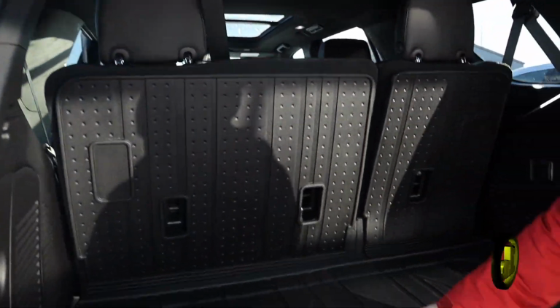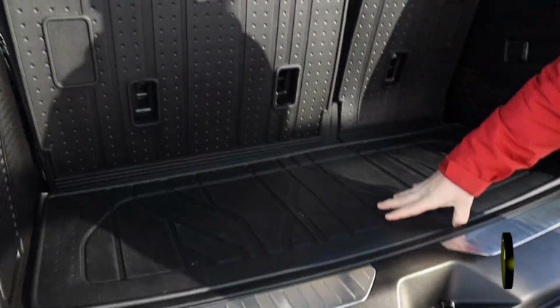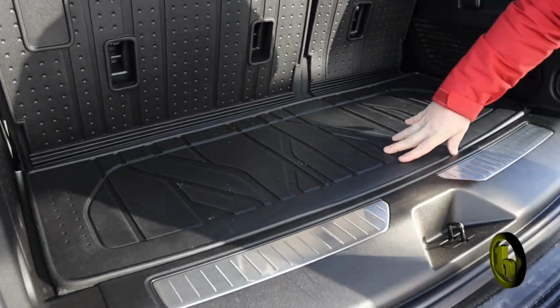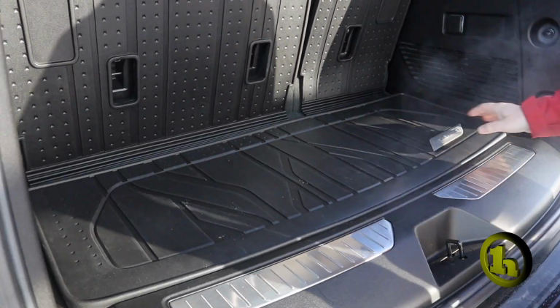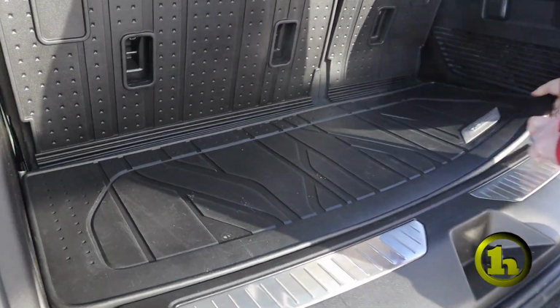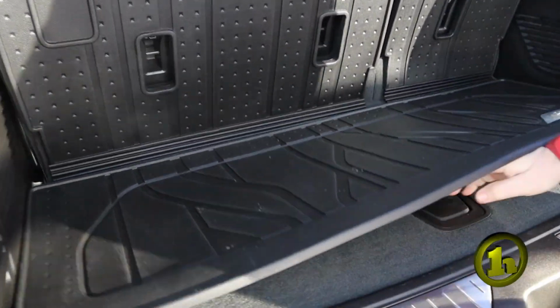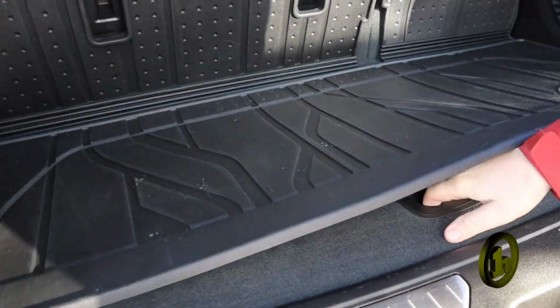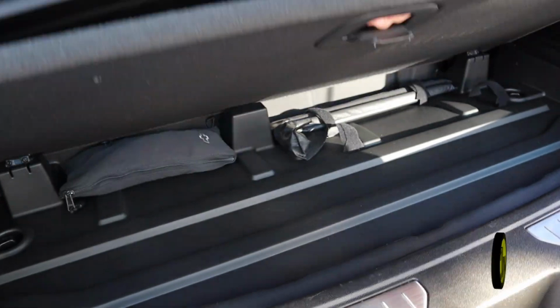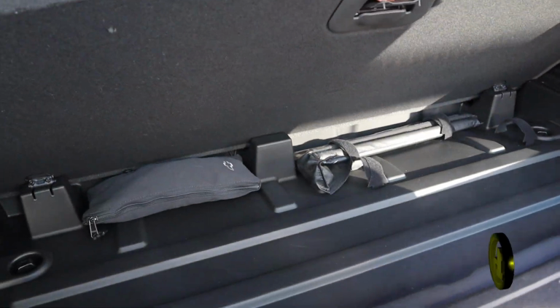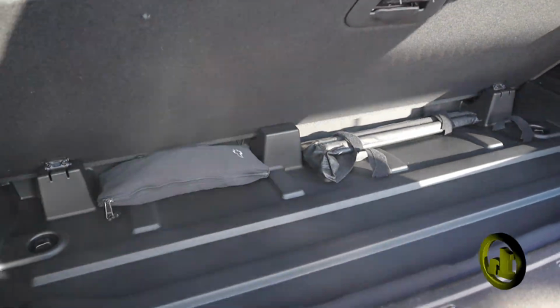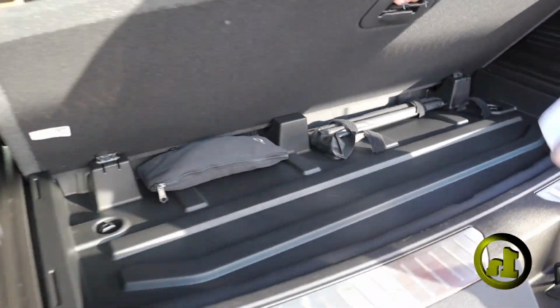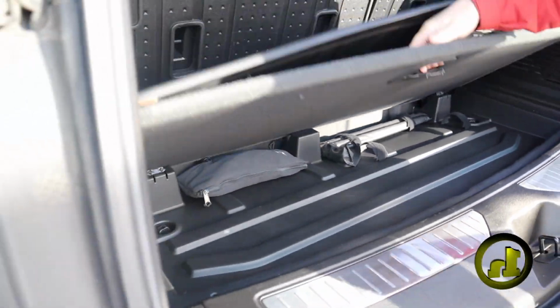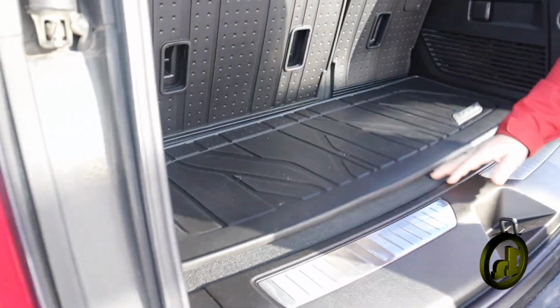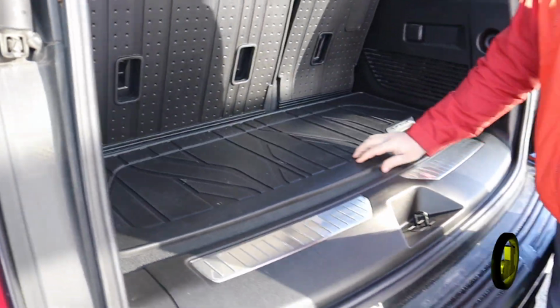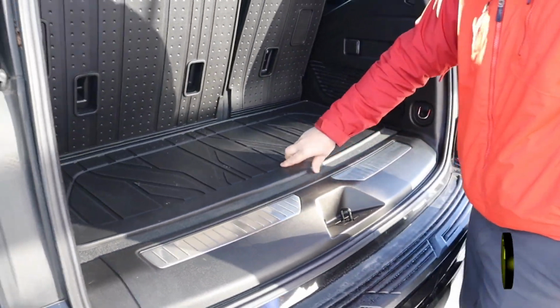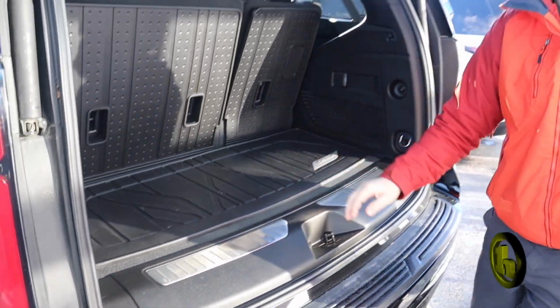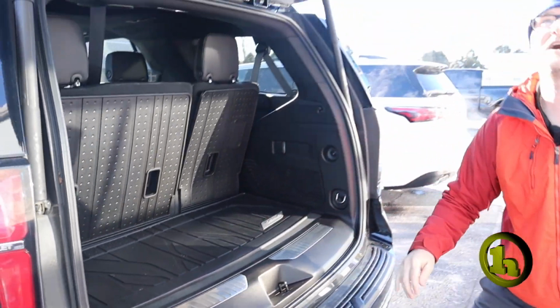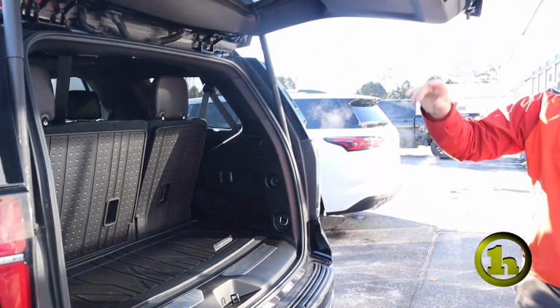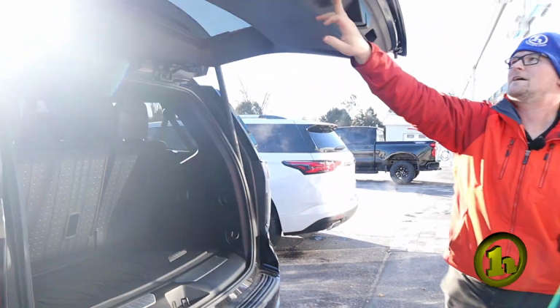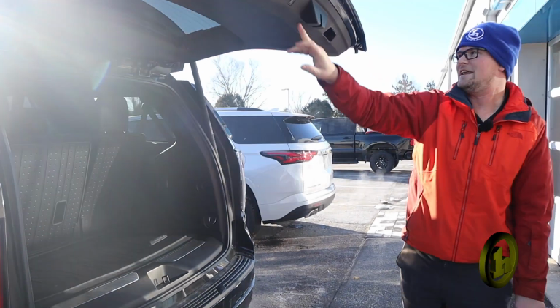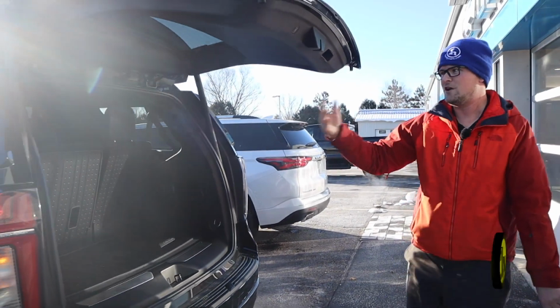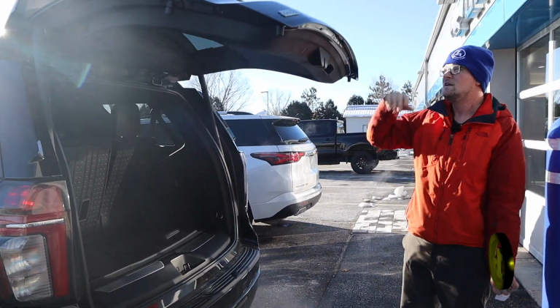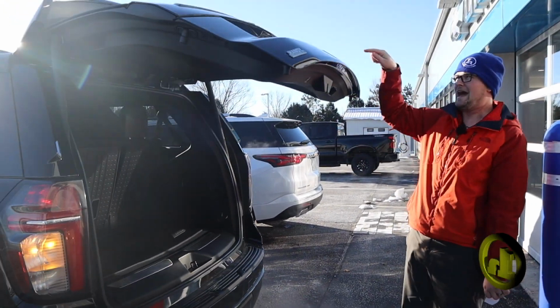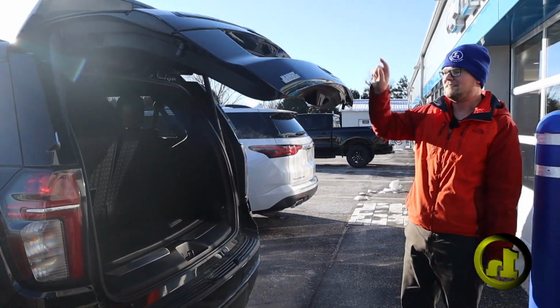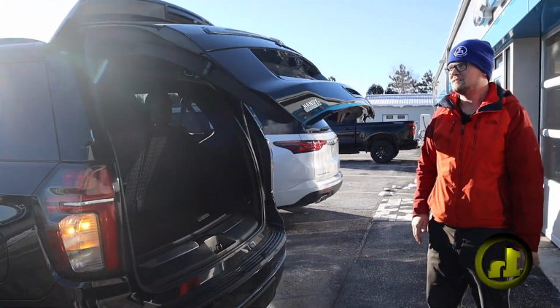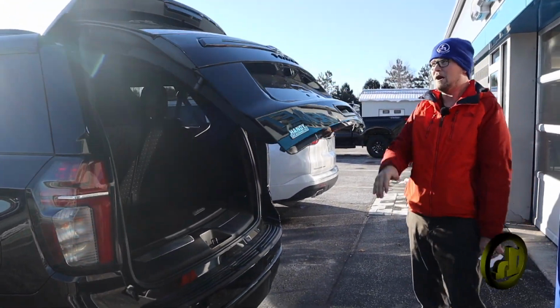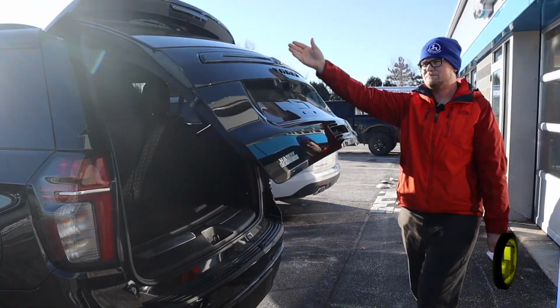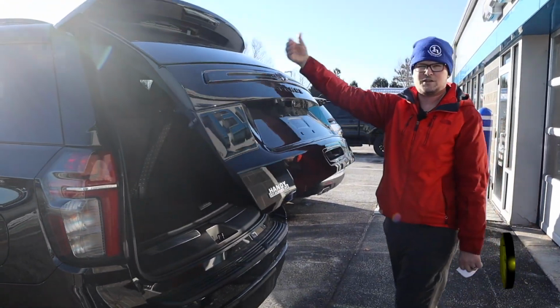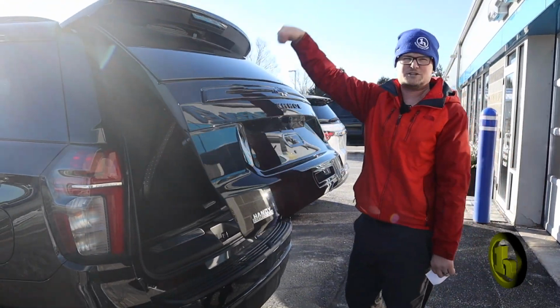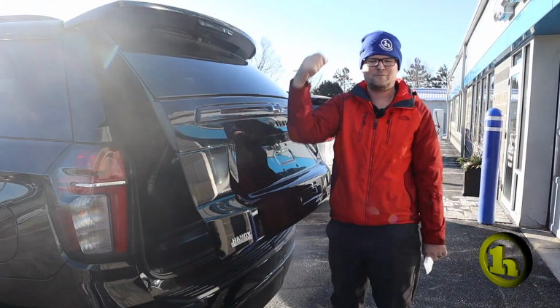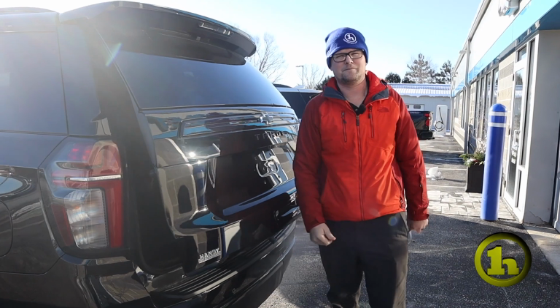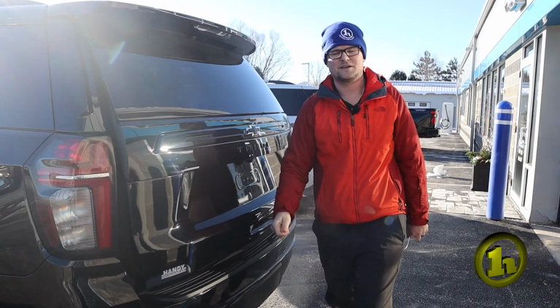There's a little bit of storage under here. Not a ton, but there is a cargo net in there and some stuff for you to use if you want. And as you know, the back glass does pop, so you can just reach in and grab a shopping bag or something.